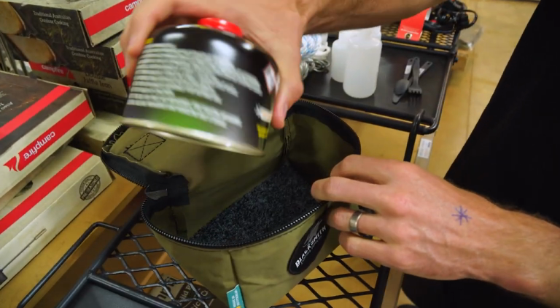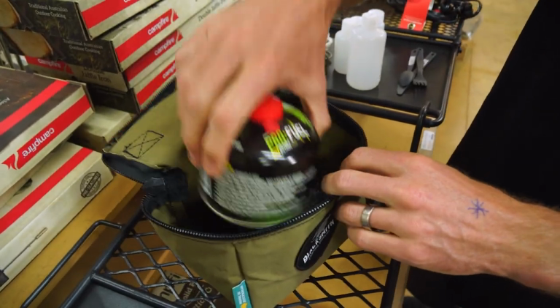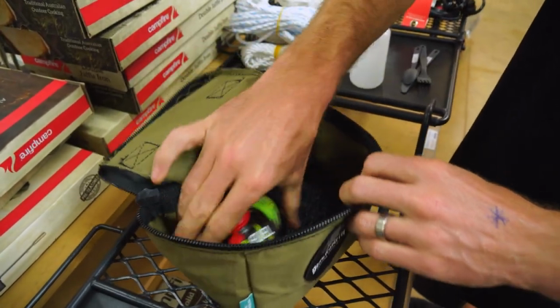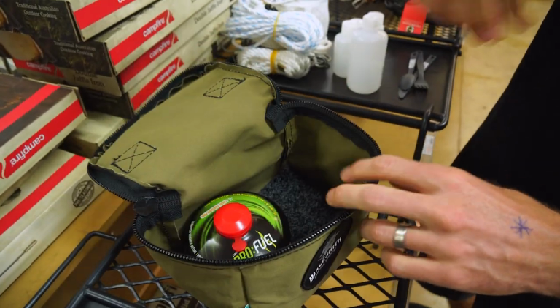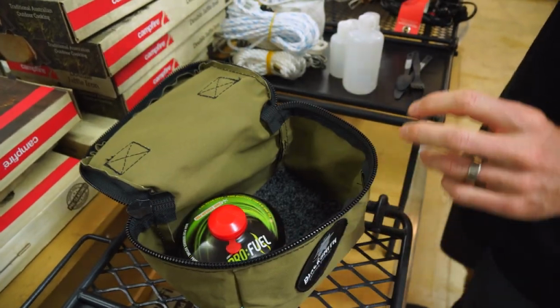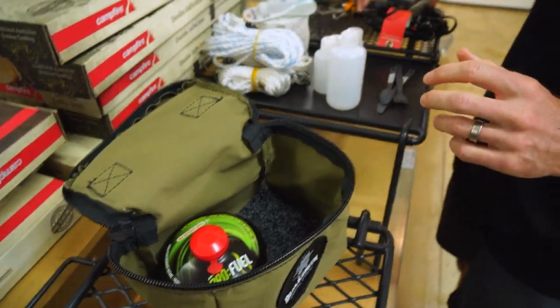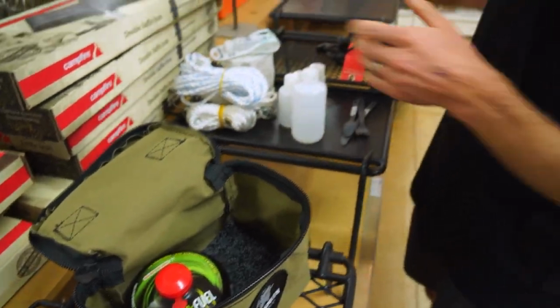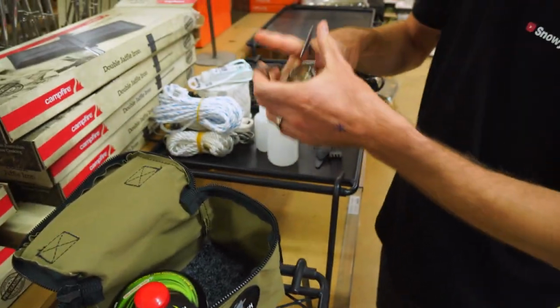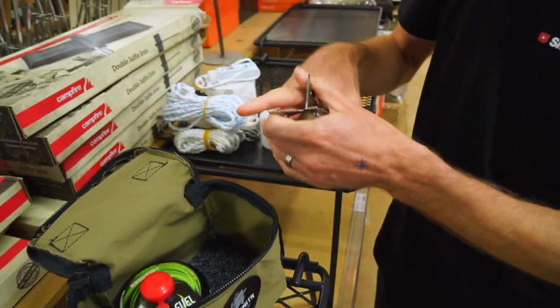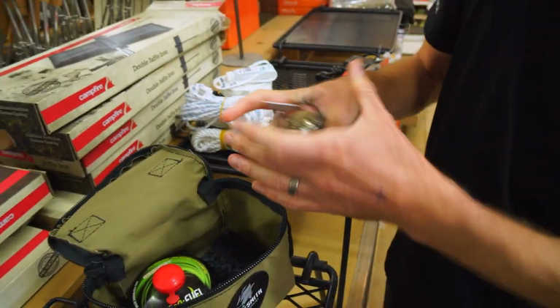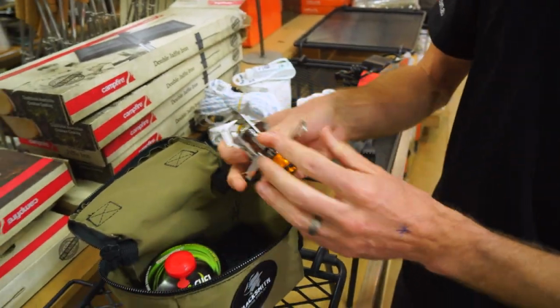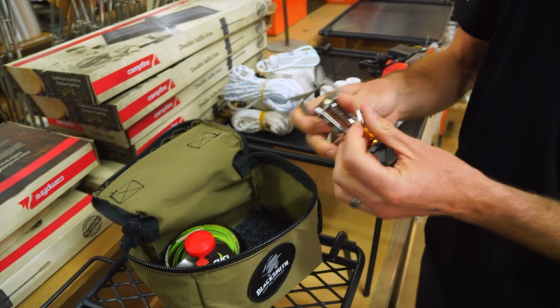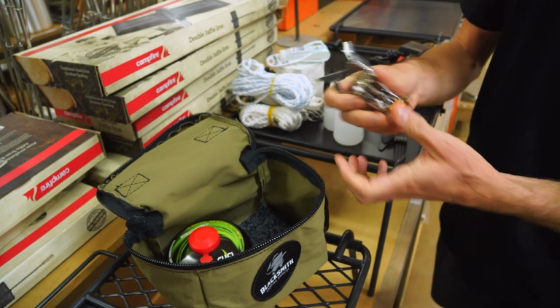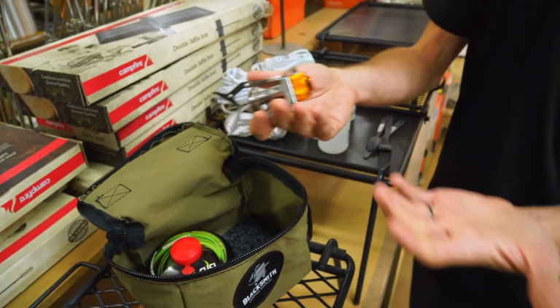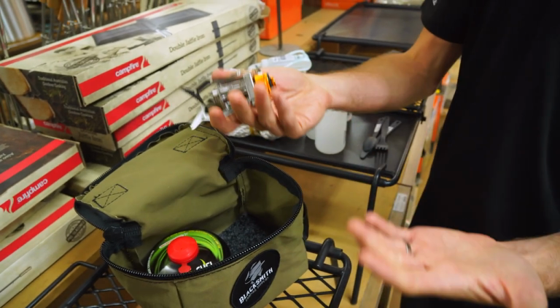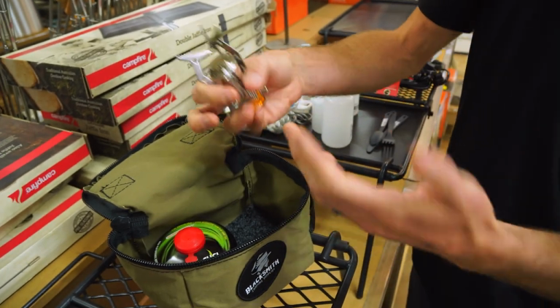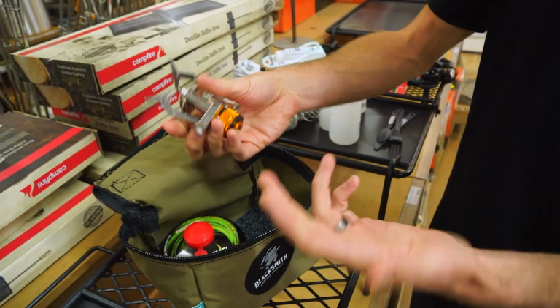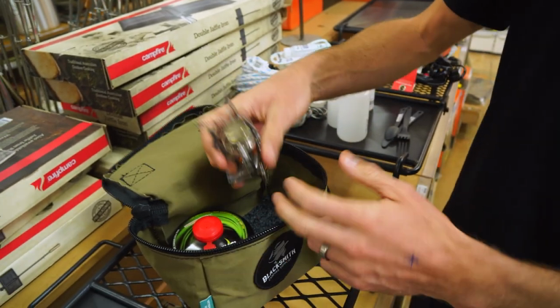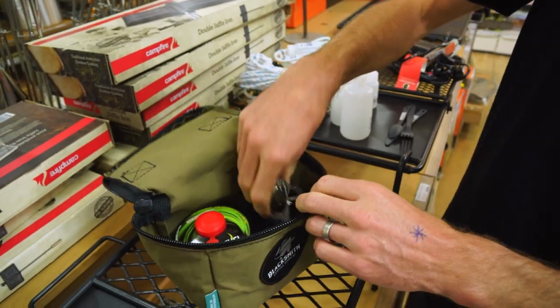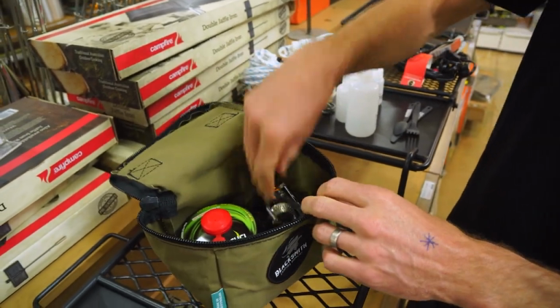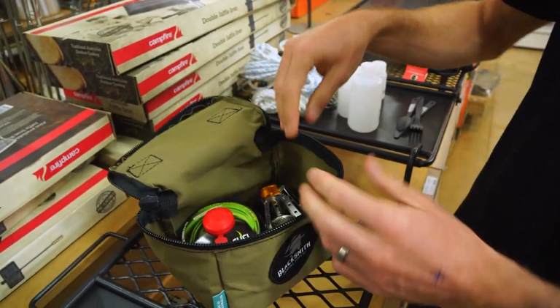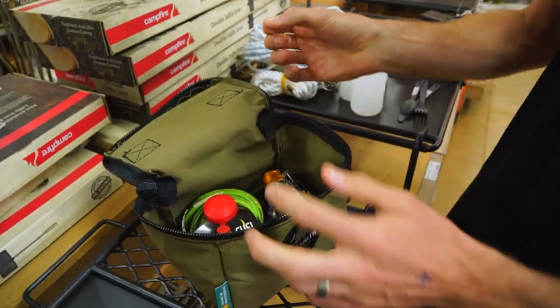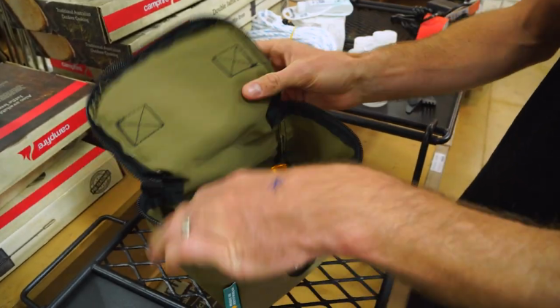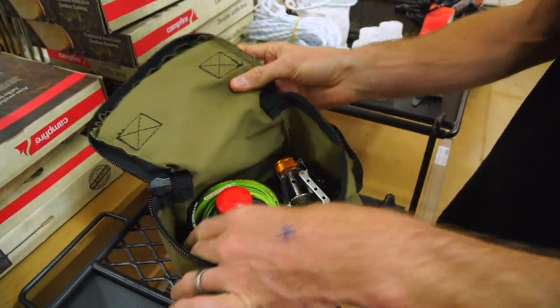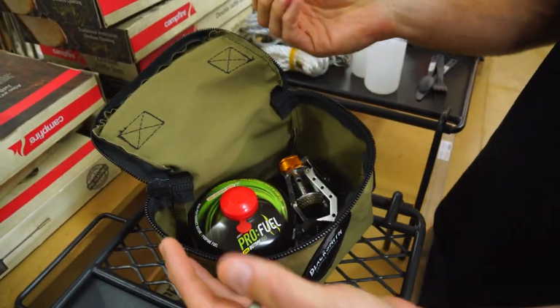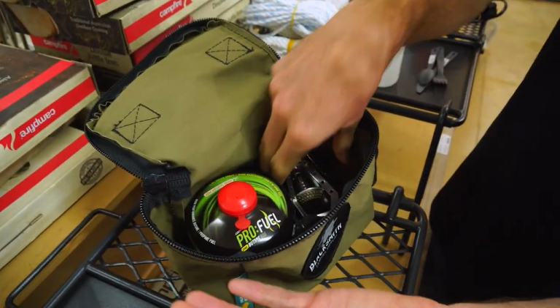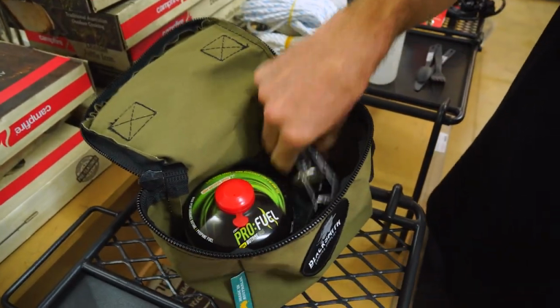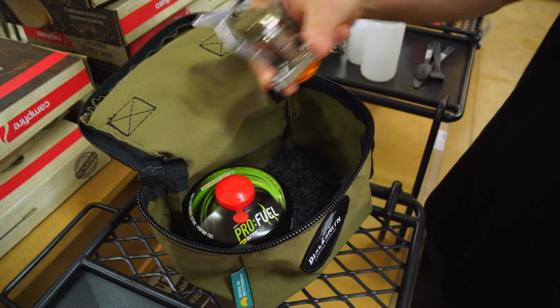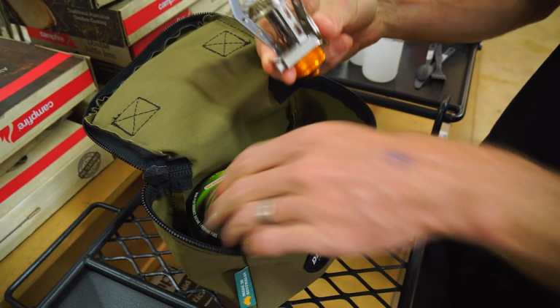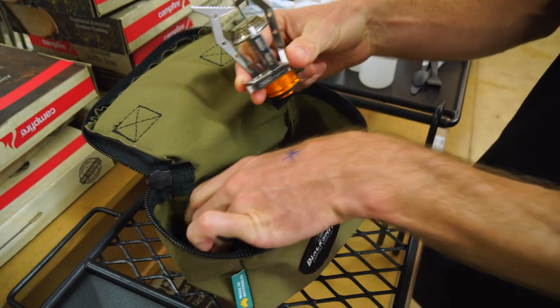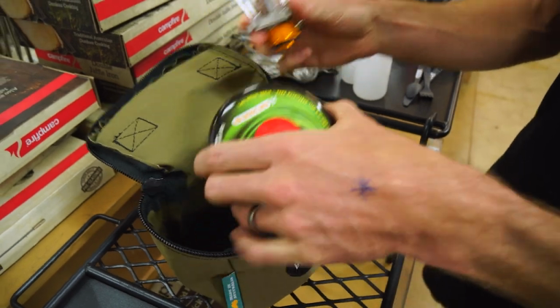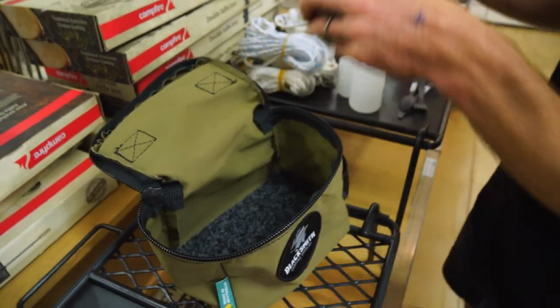You could even use it as a stove bag. That's a 230 gram canister there. This is a hiking stove — probably a bit heavy for hiking — but if you've got a little extra stove for roadside stops, it easily fits a stove, and even larger ones than that.